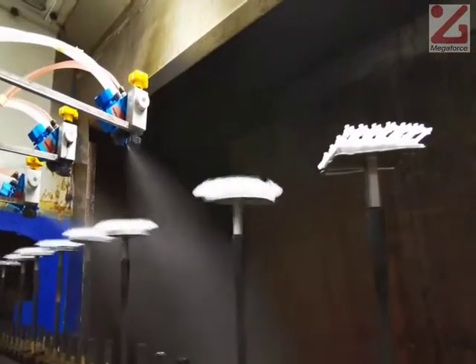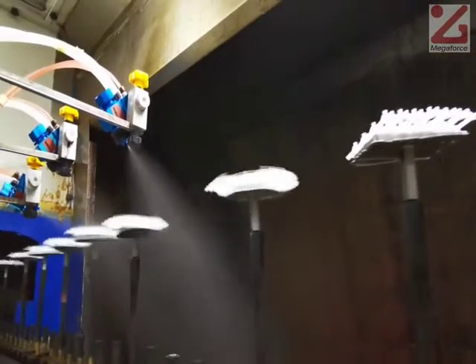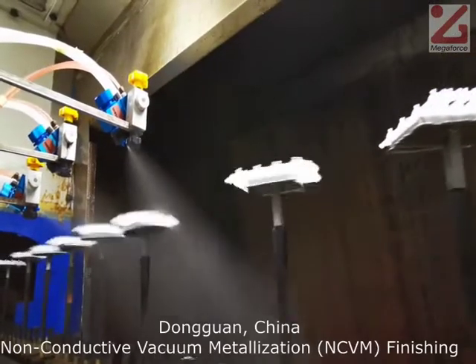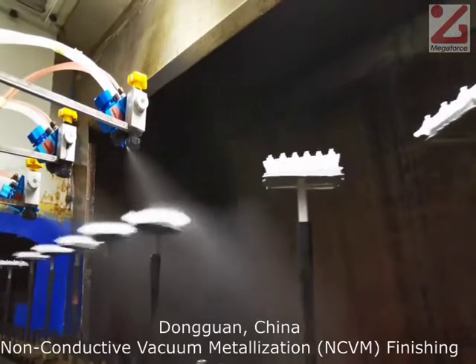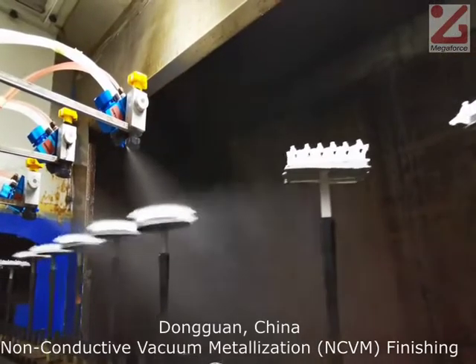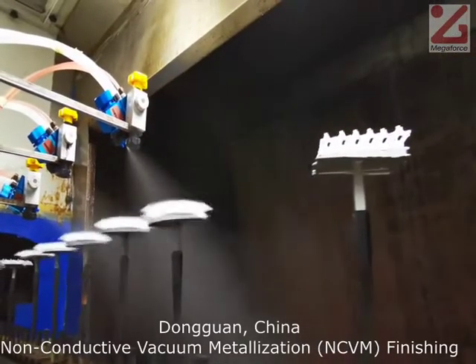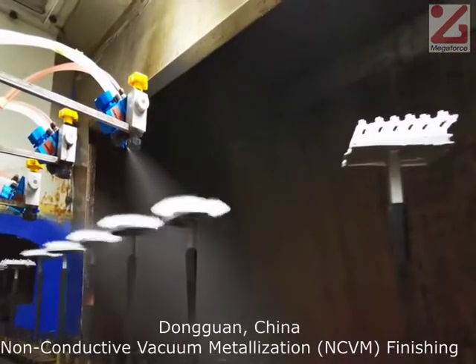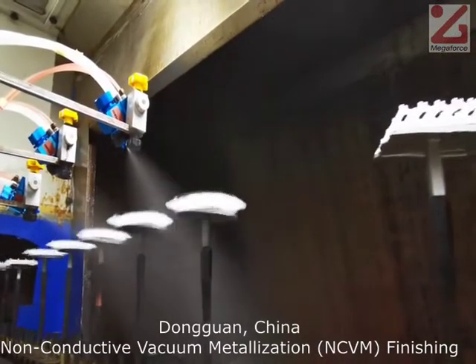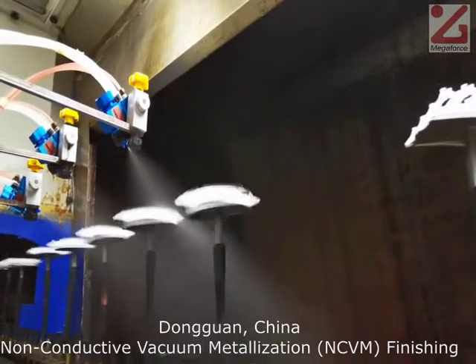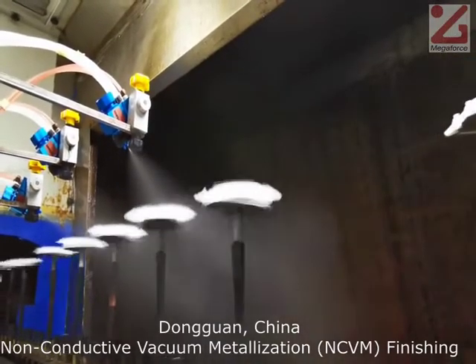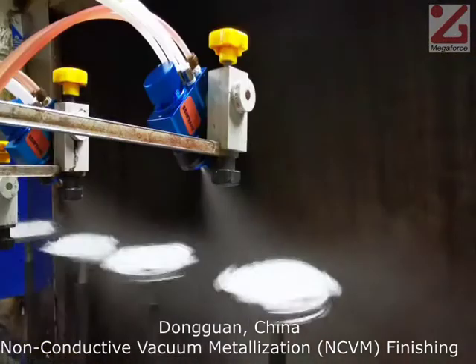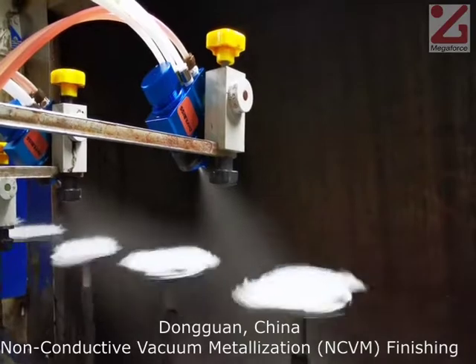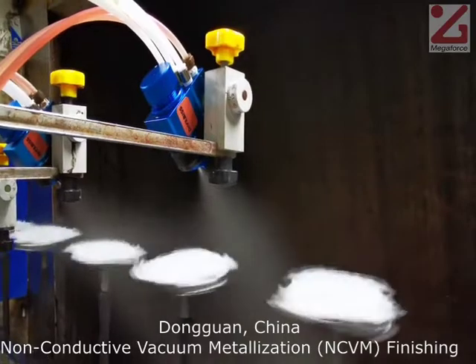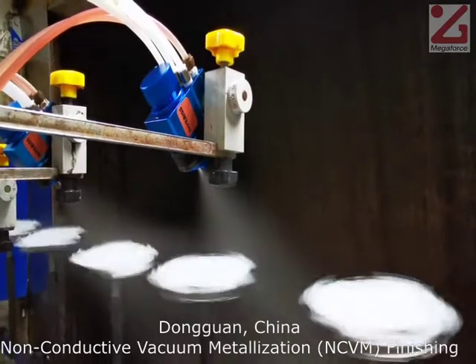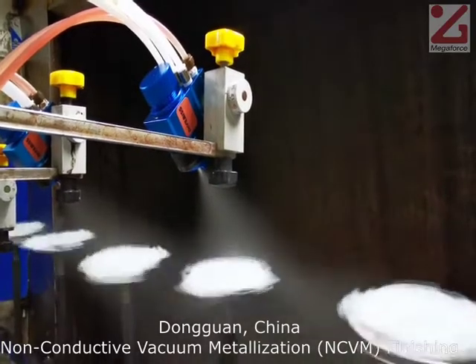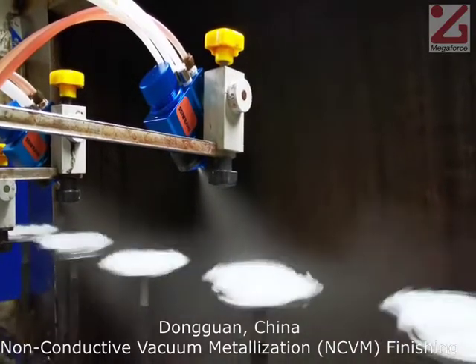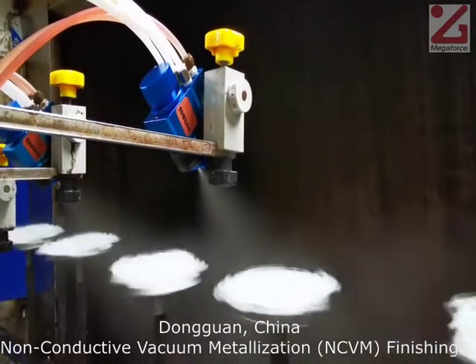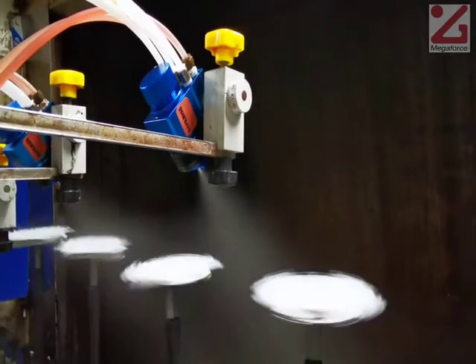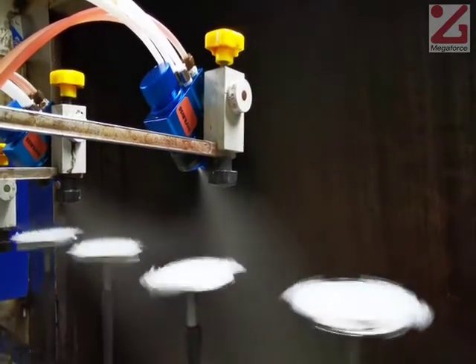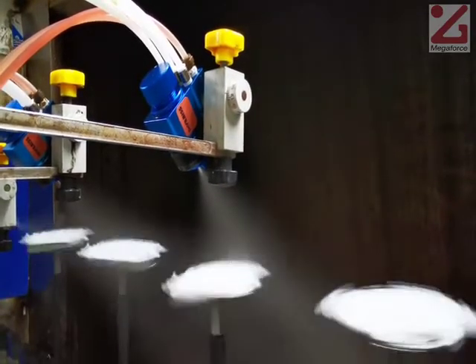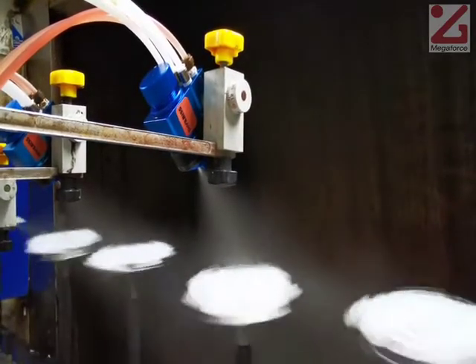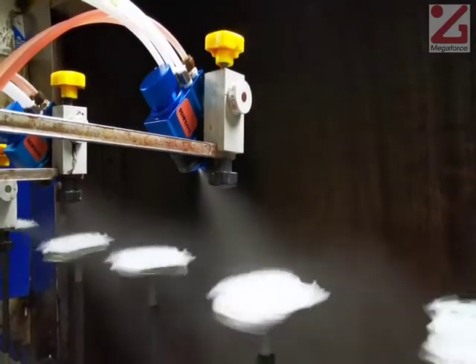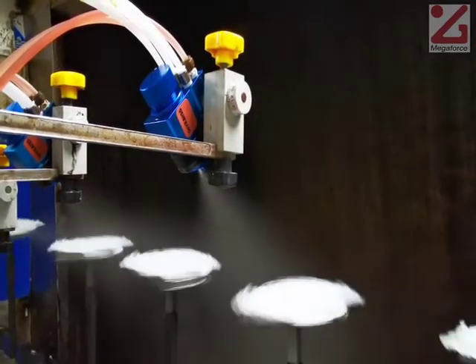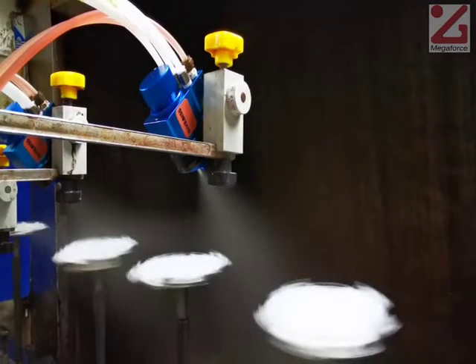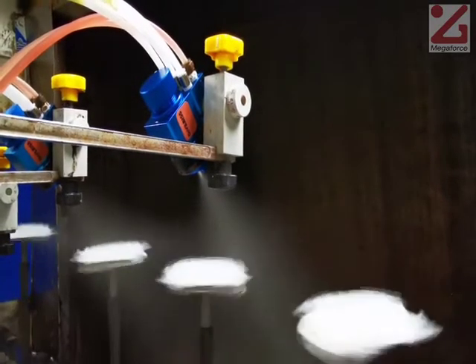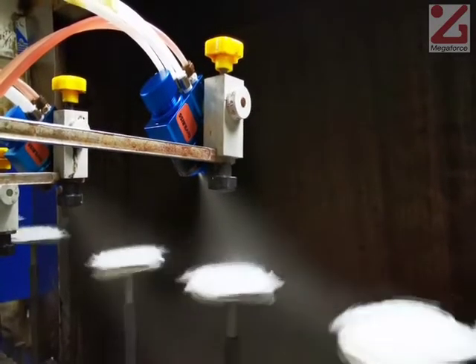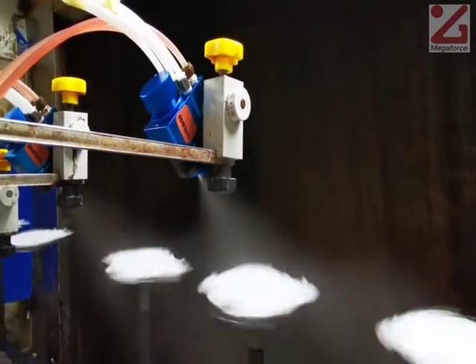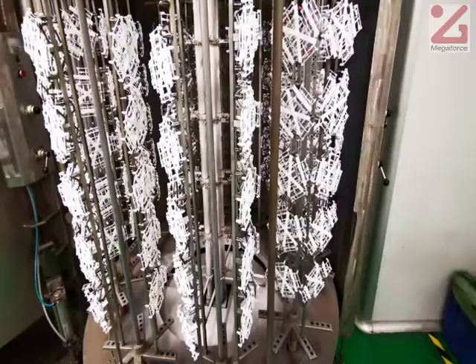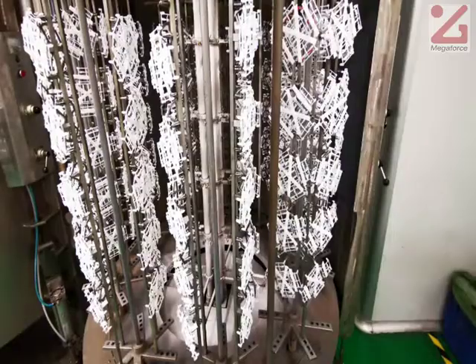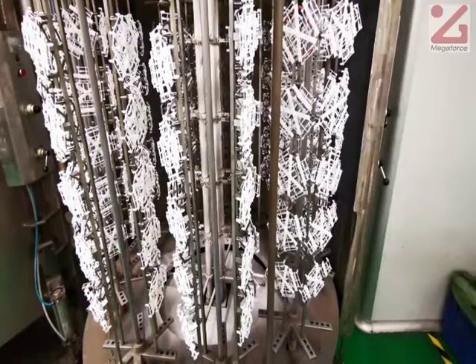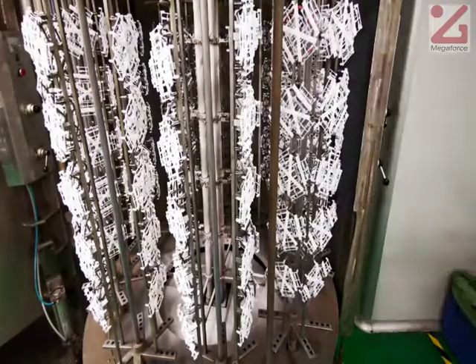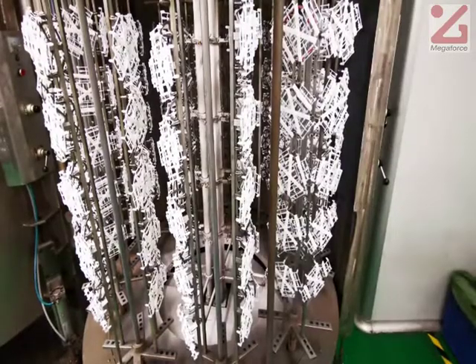Using the non-conductive vacuum metallization, or NCVM, process, the Dongguan location can achieve a diverse range of high-quality finishes on its injection-molded plastics.